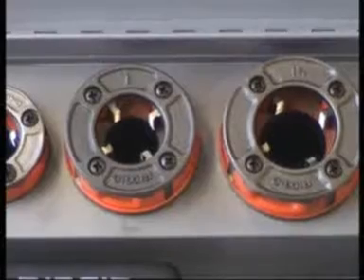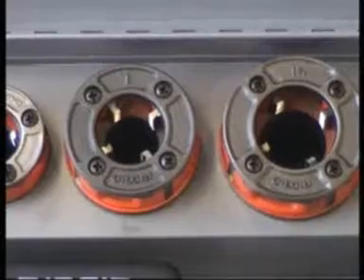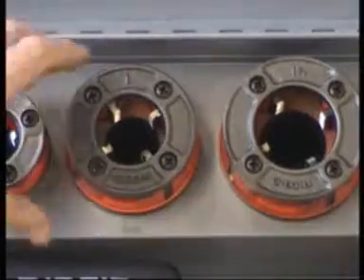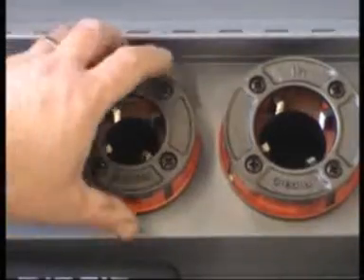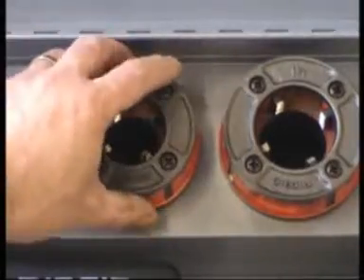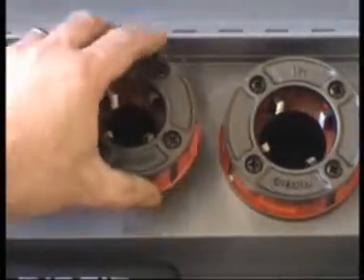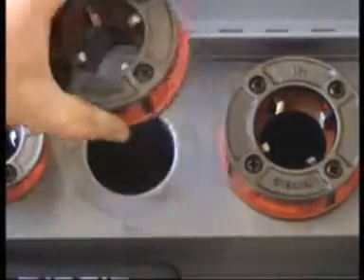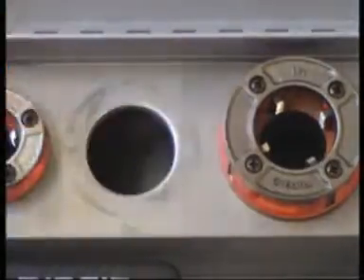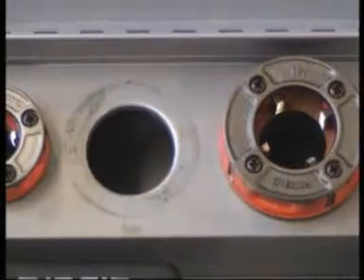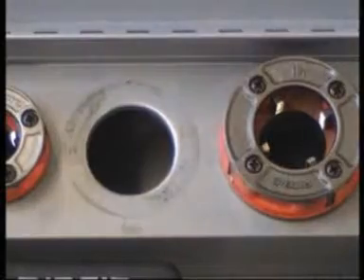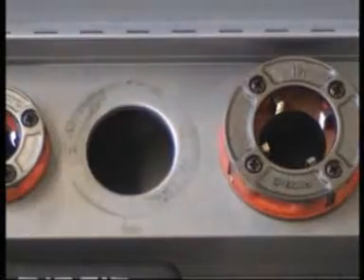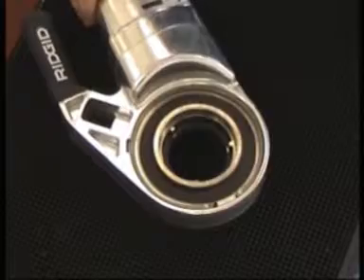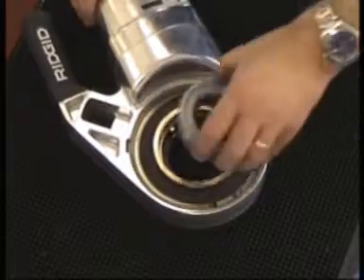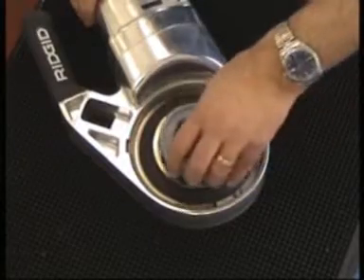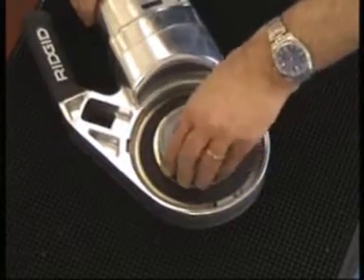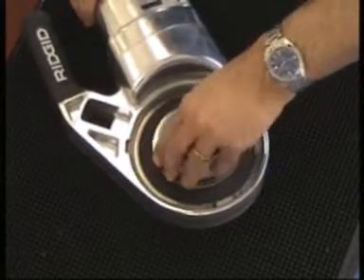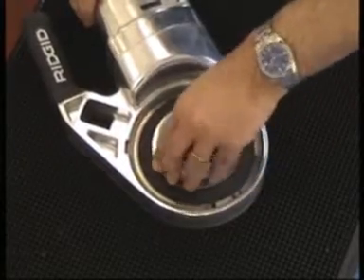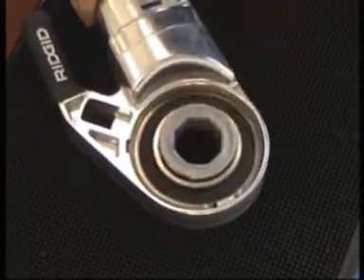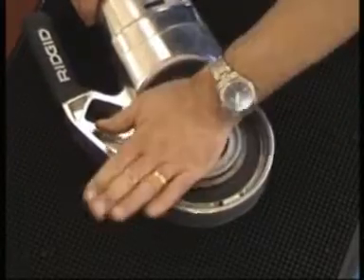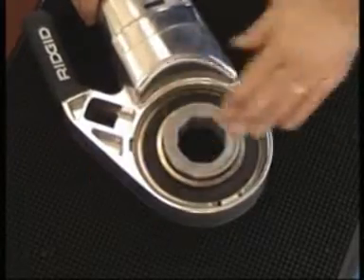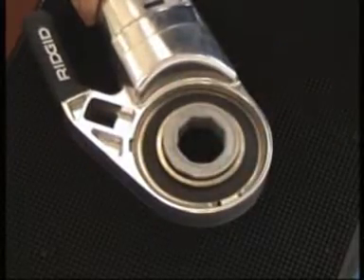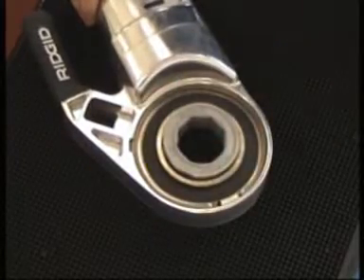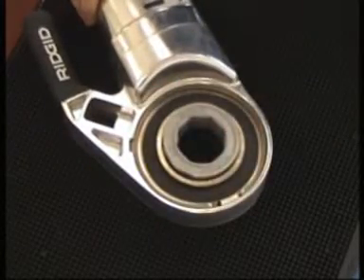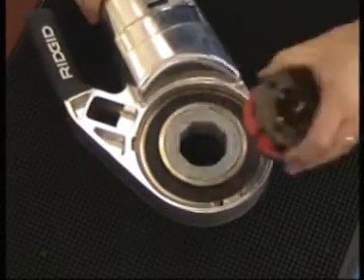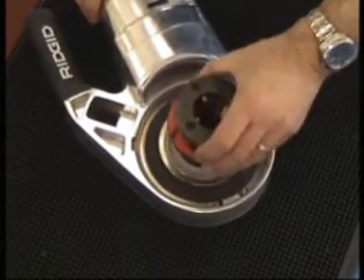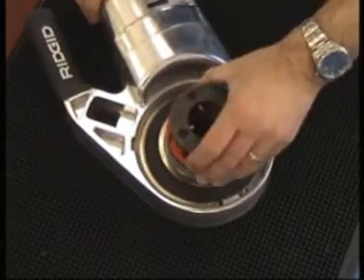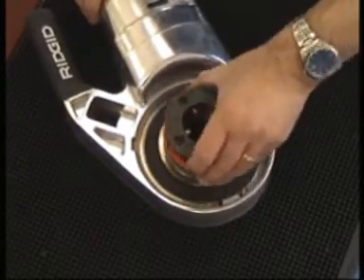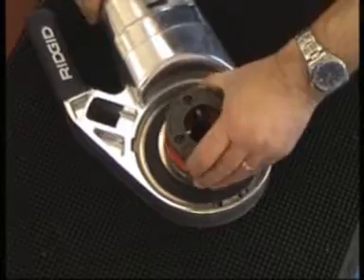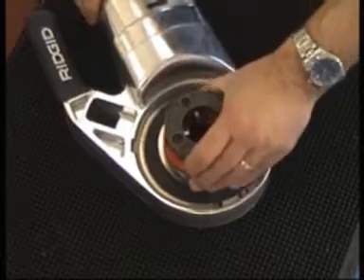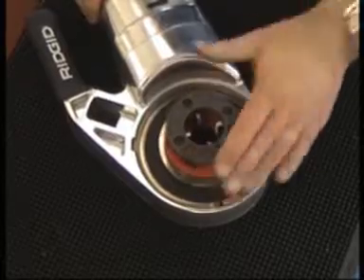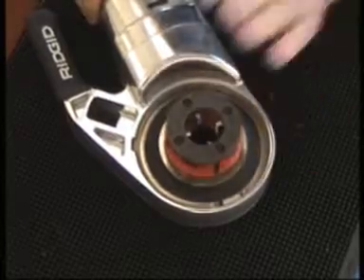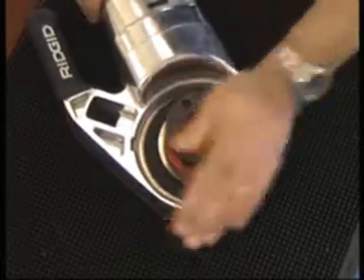Simply select the die size required. For sizes below an inch and a quarter, the reducing ratchet ring must be first inserted, followed by the die head.